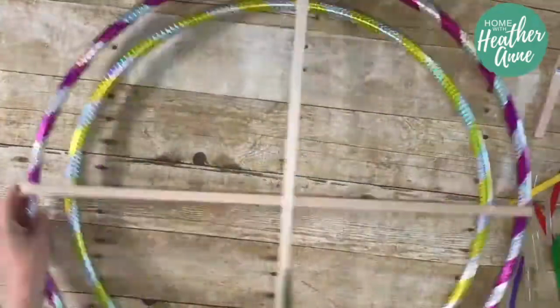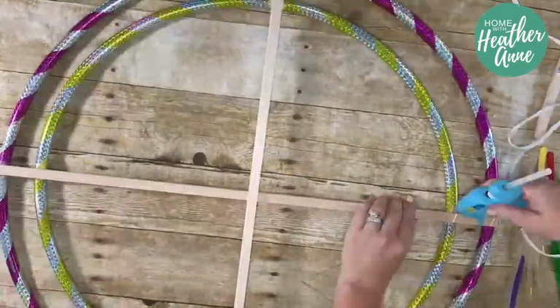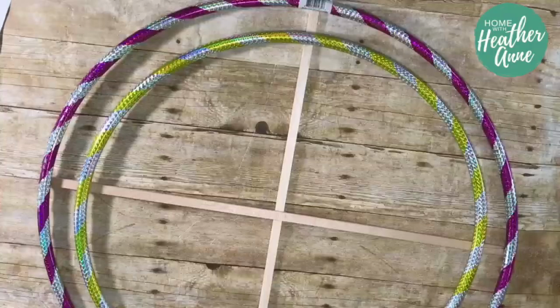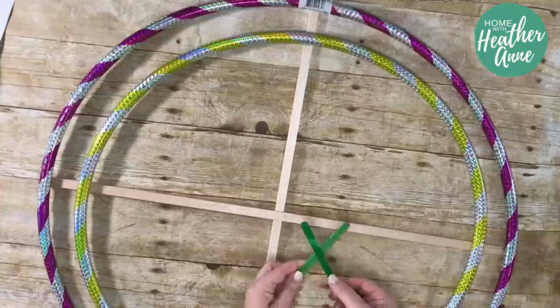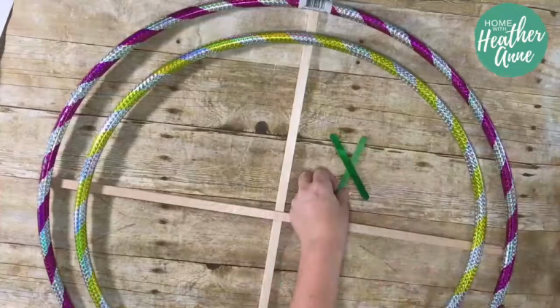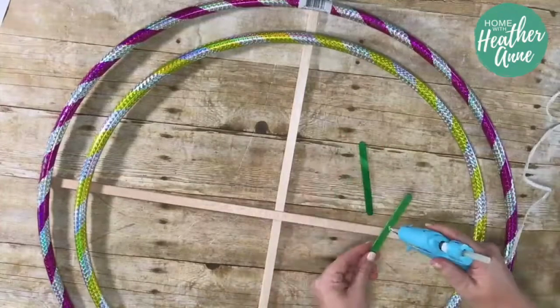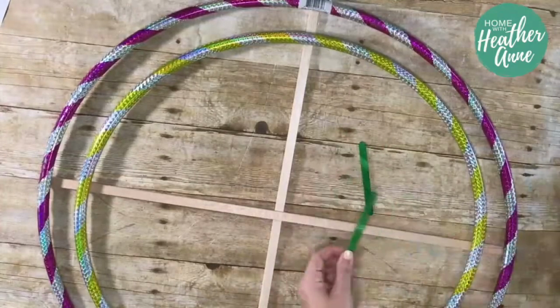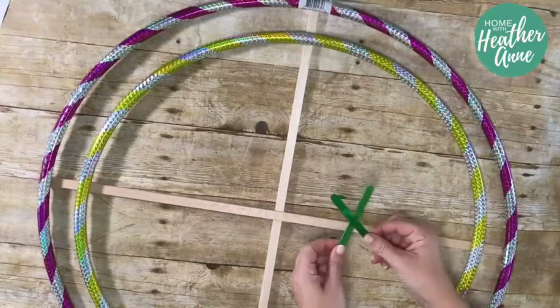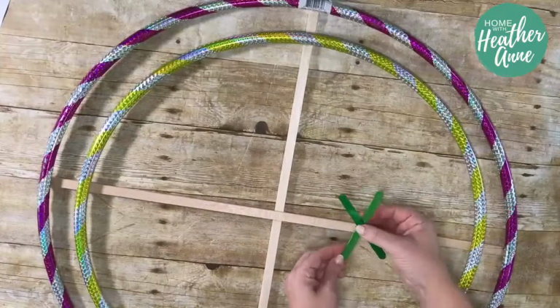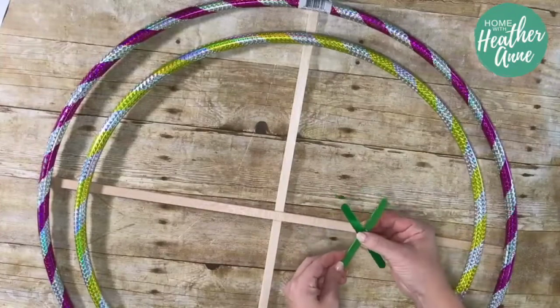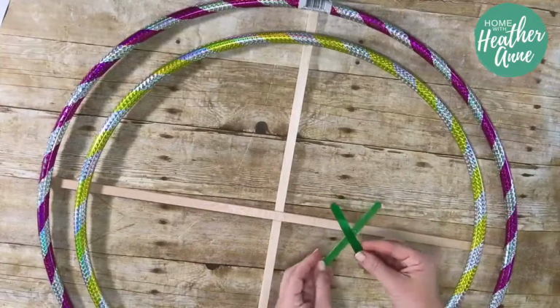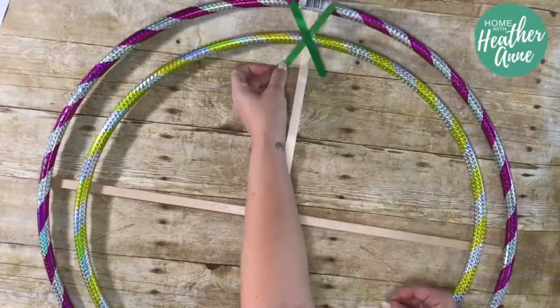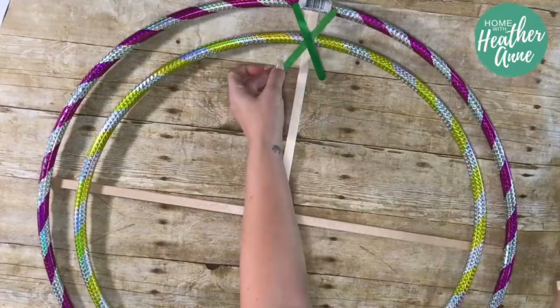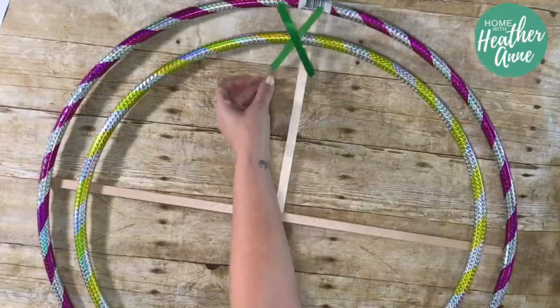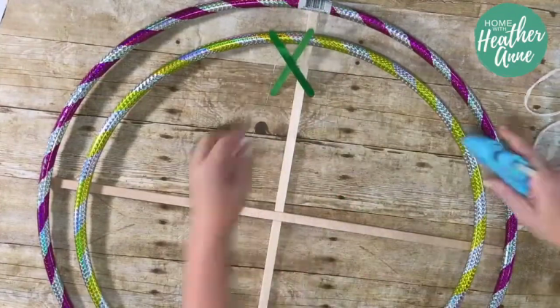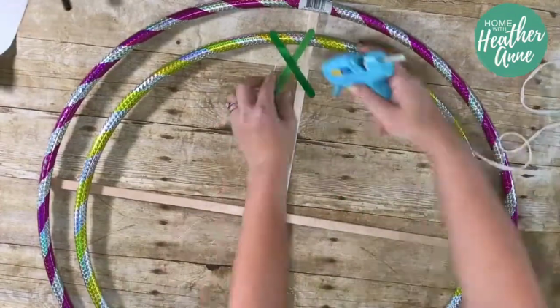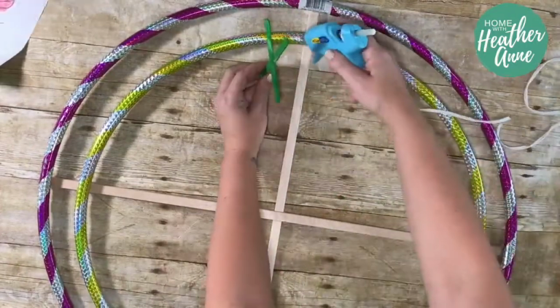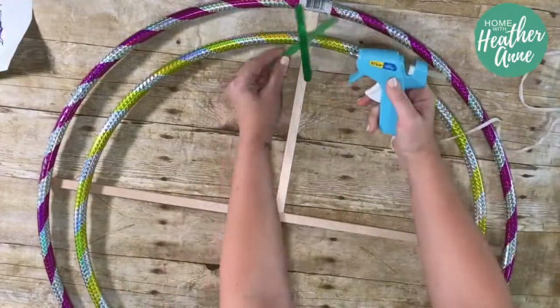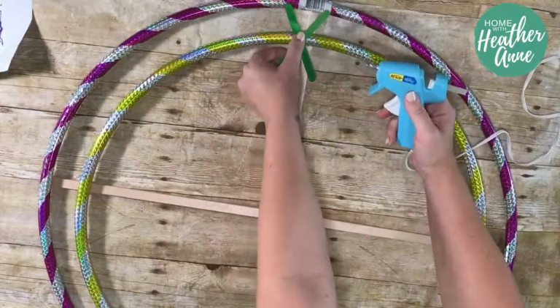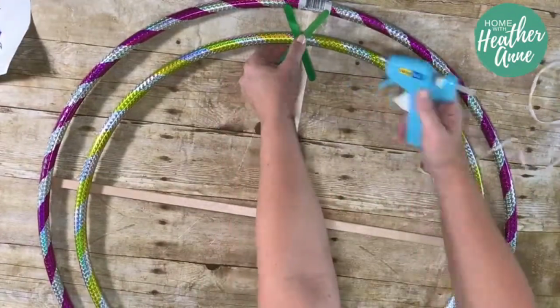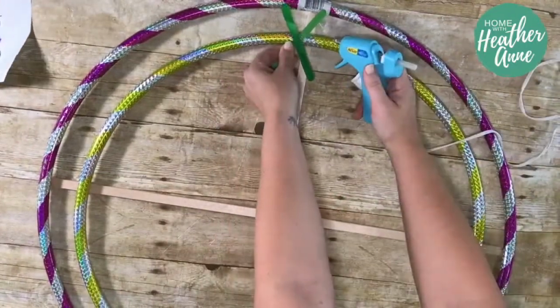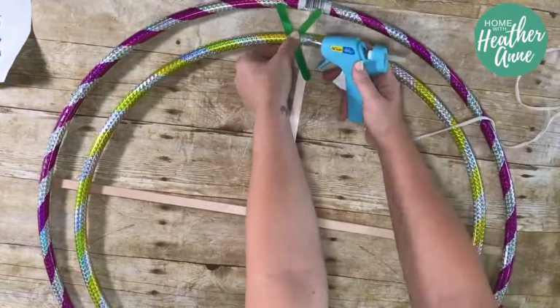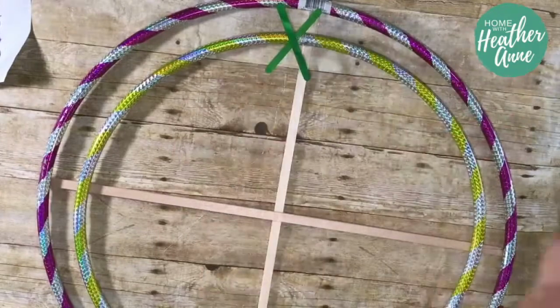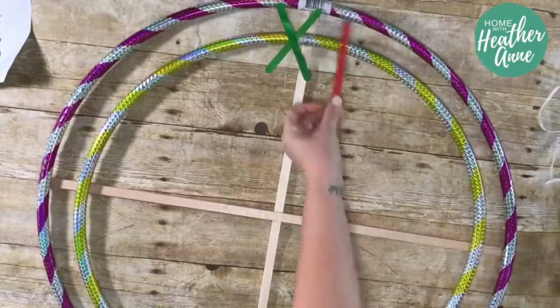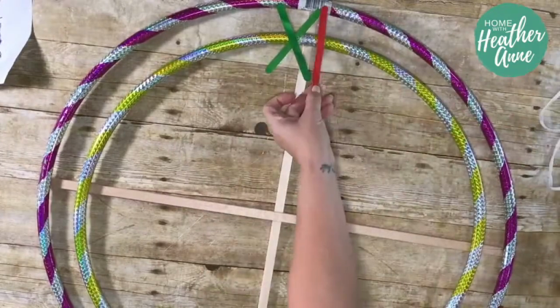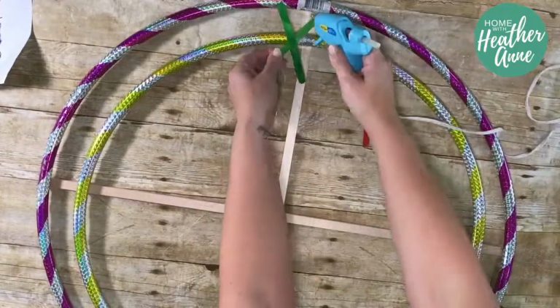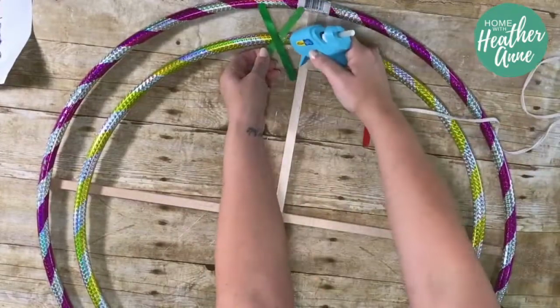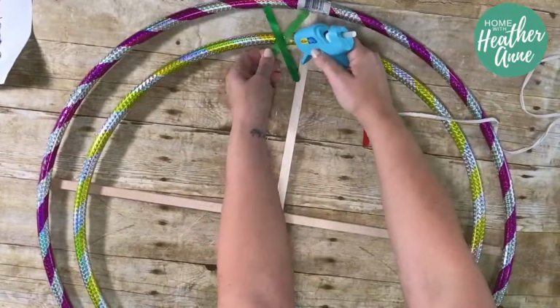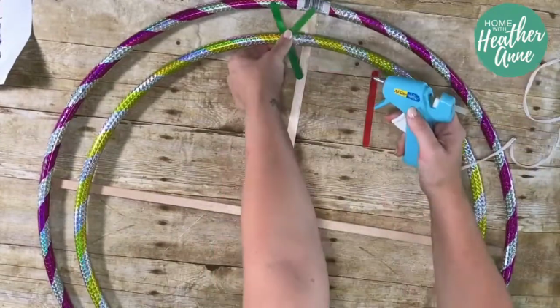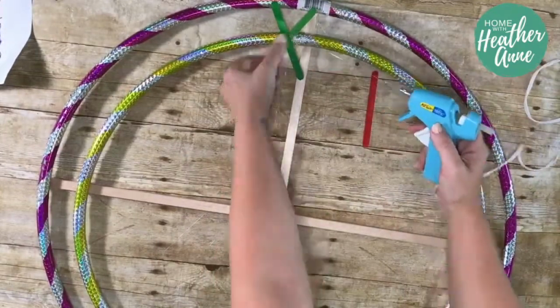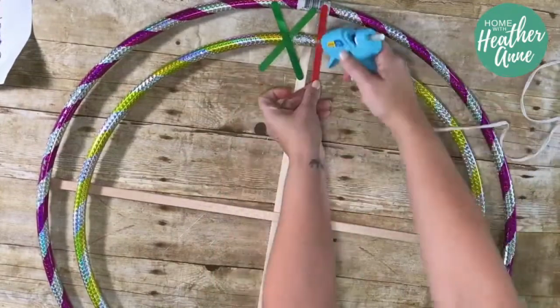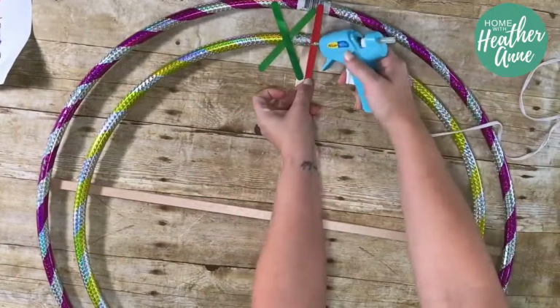You're going to begin by attaching the foam sticks to the hula hoop using your glue gun. I chose foam wood over real wood because it's easy to cut with scissors and there is no need for power tools. You can find it at just about any craft store.